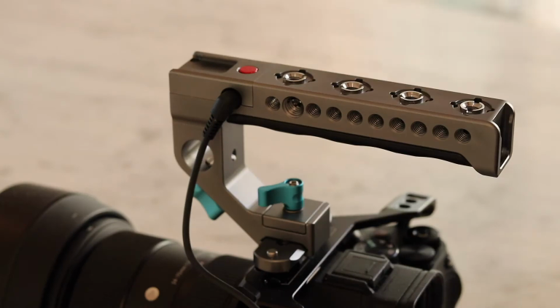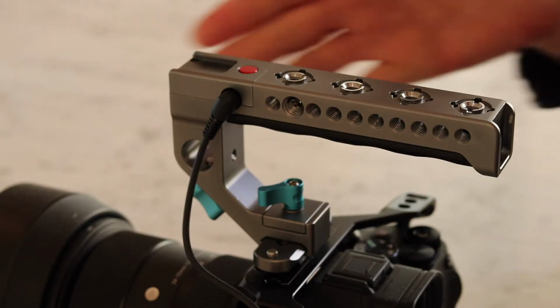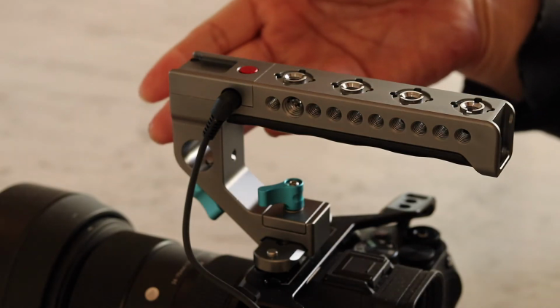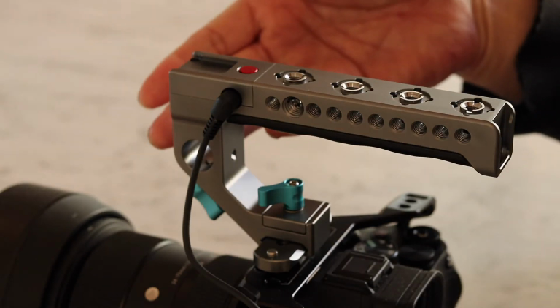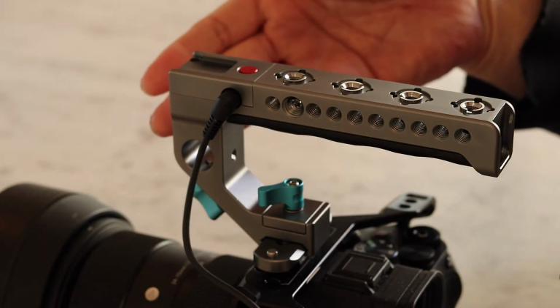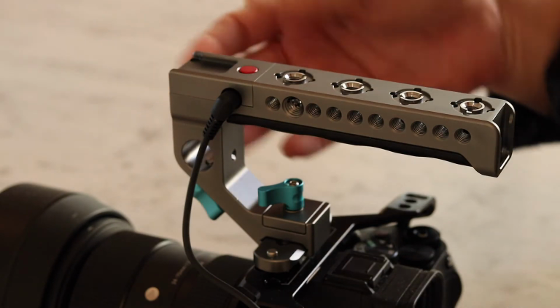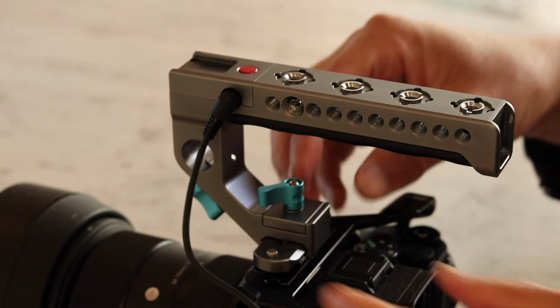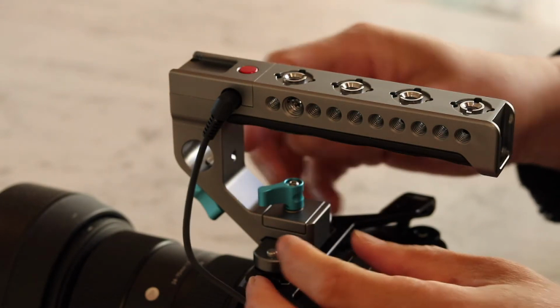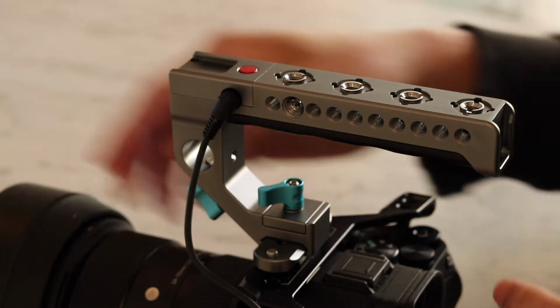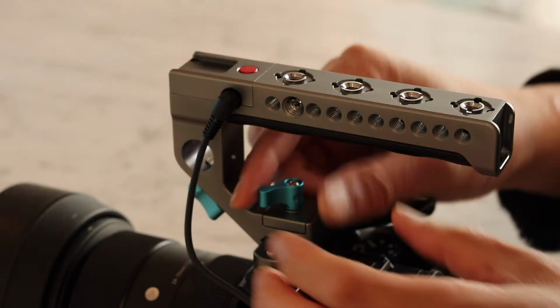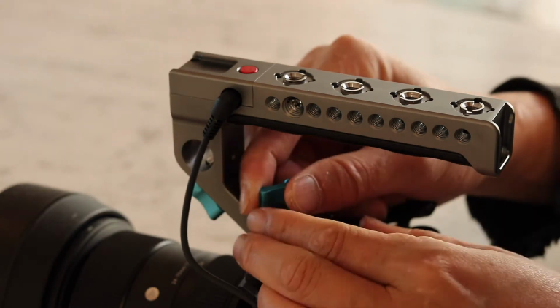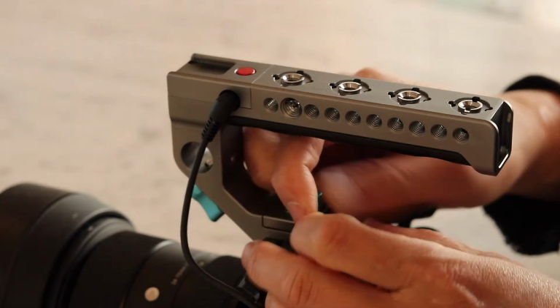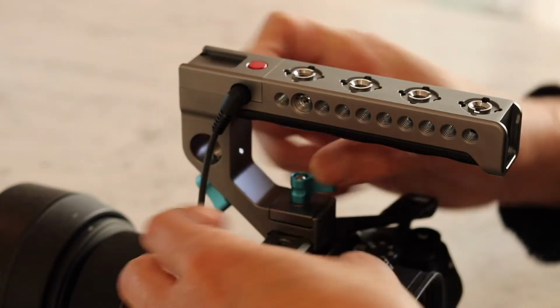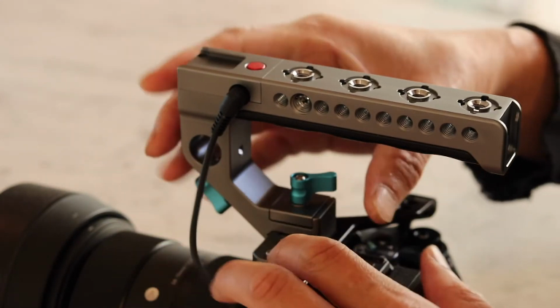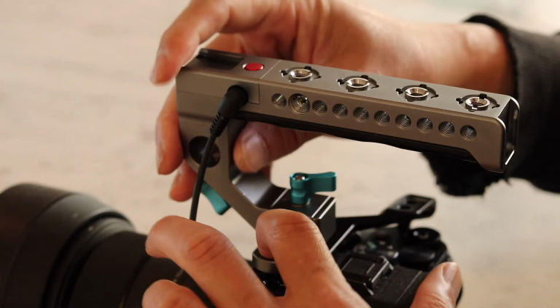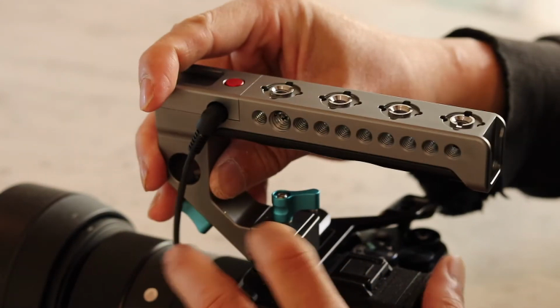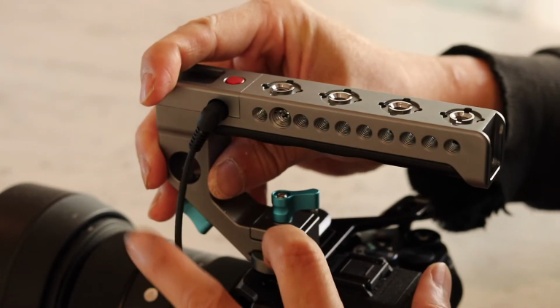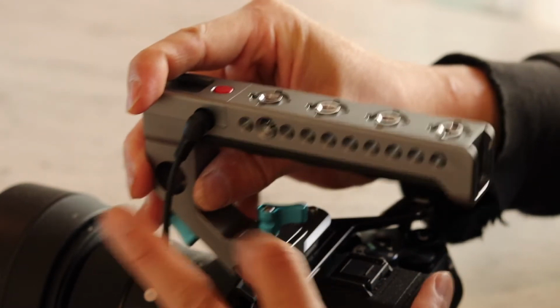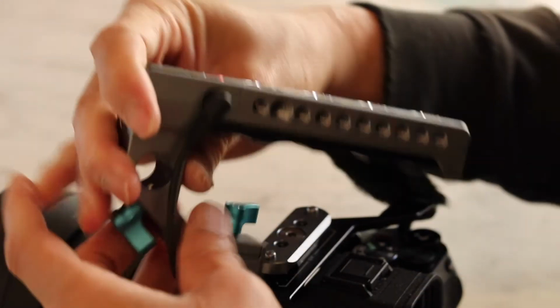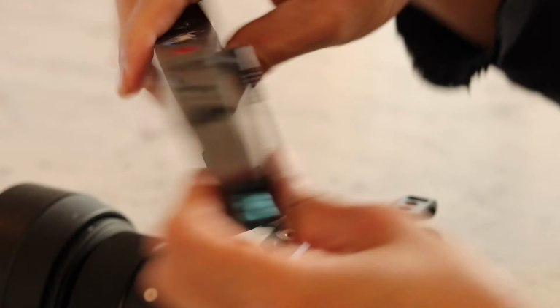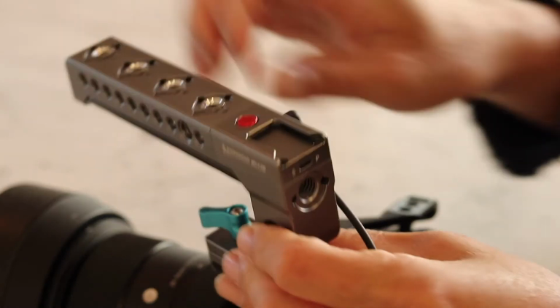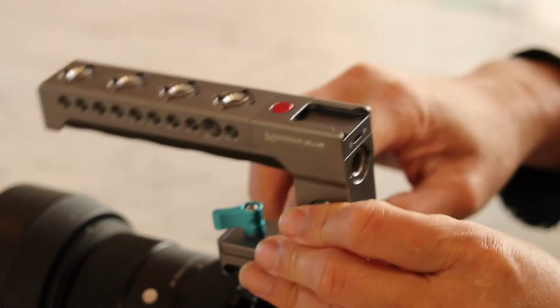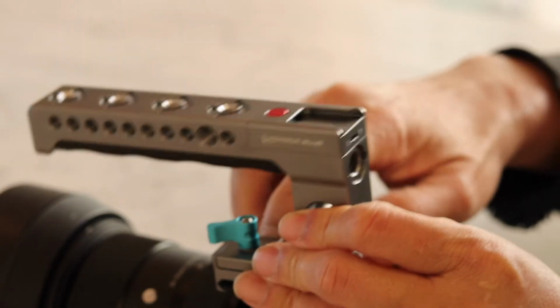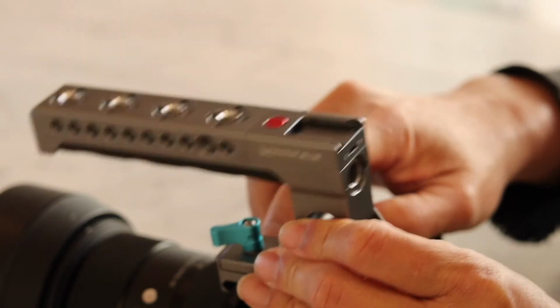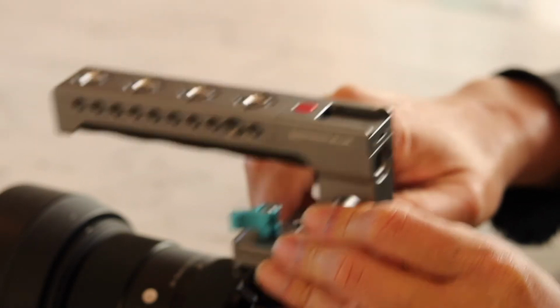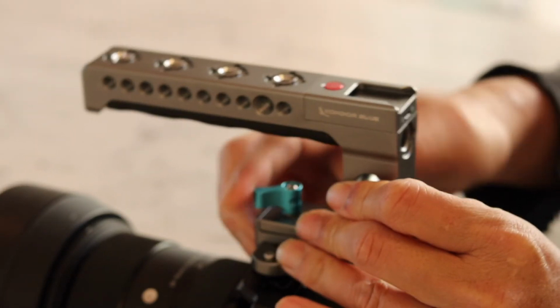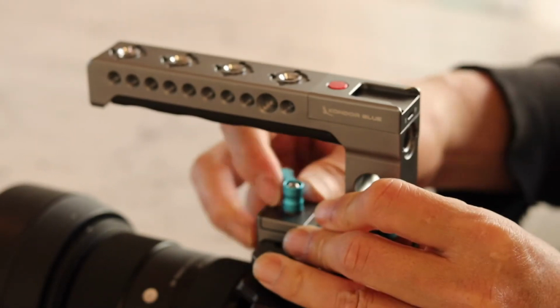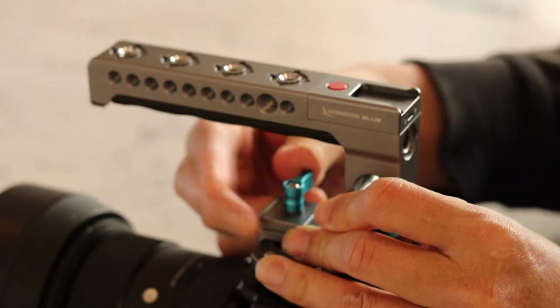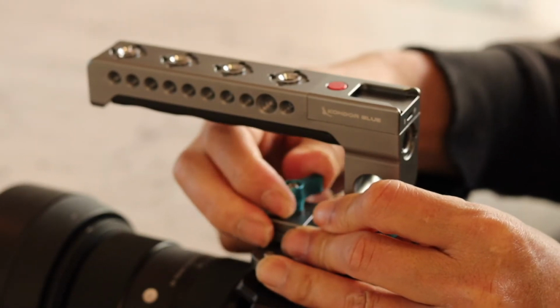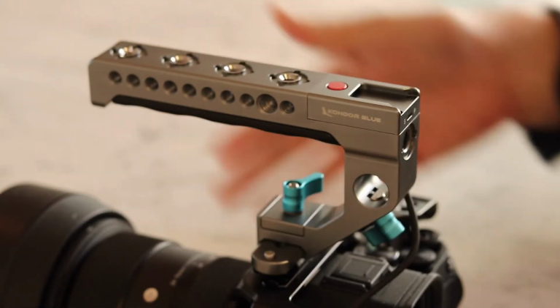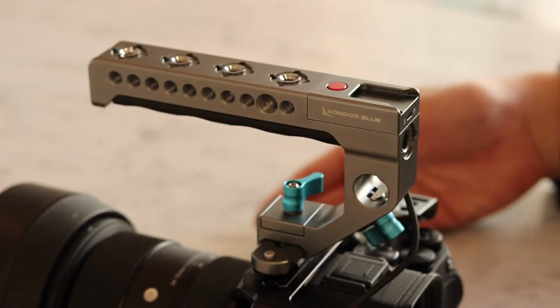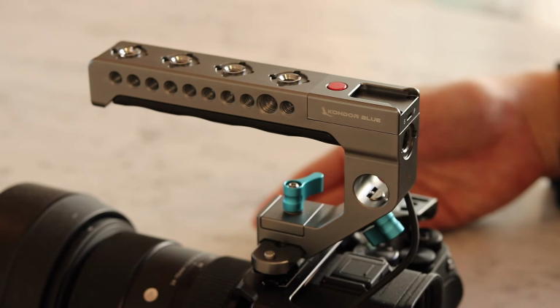You can mount the handle like this, or if you have a big lens you can easily take it off, slip it around, and mount it like that.